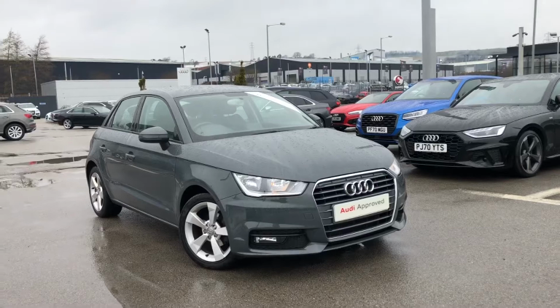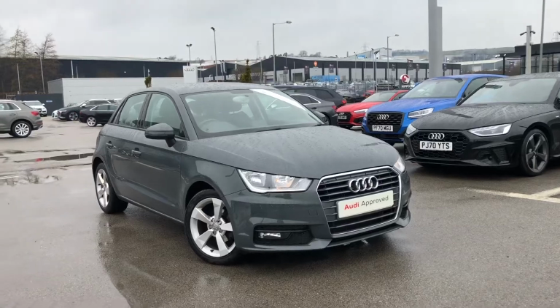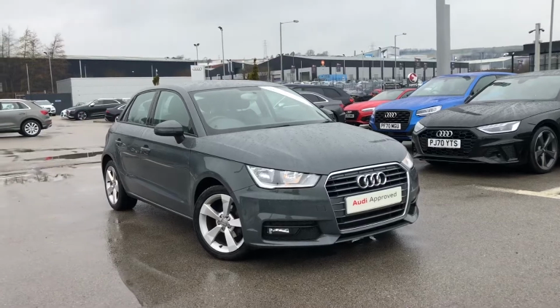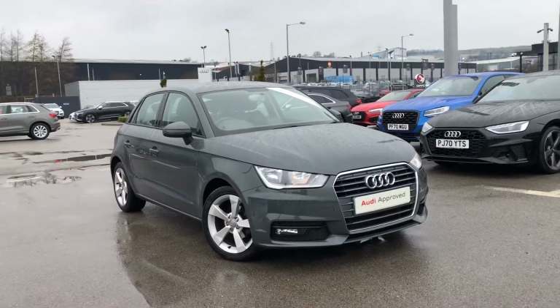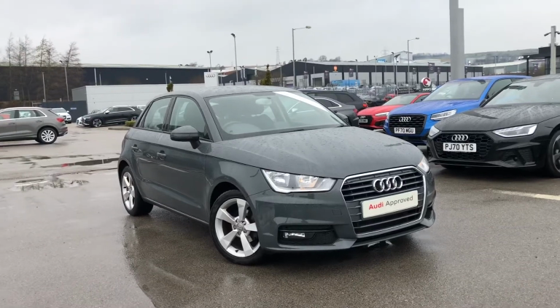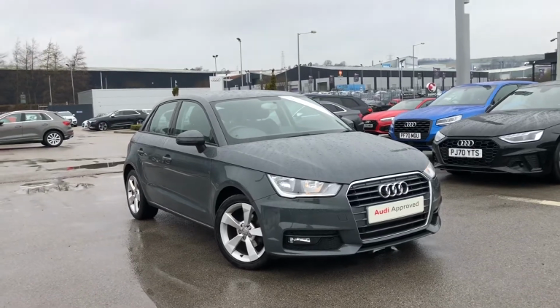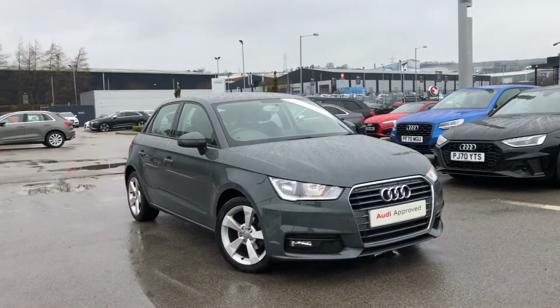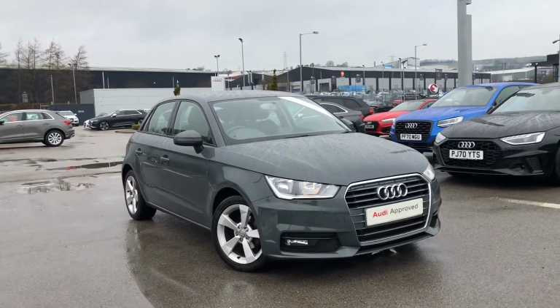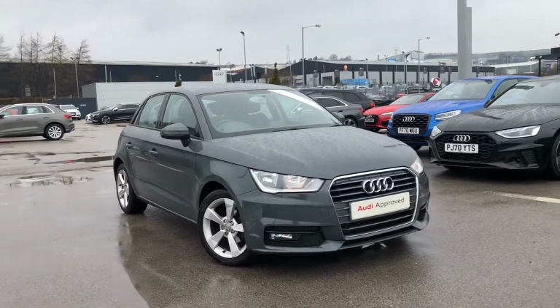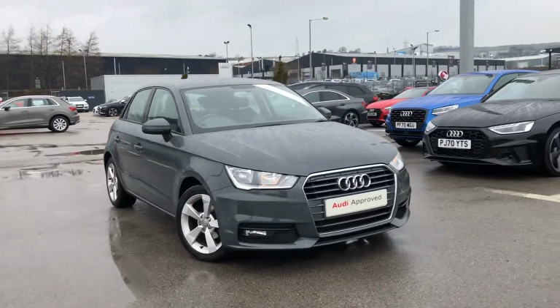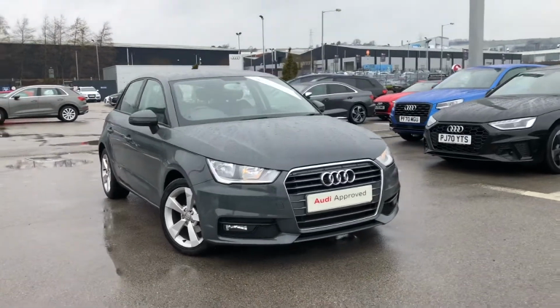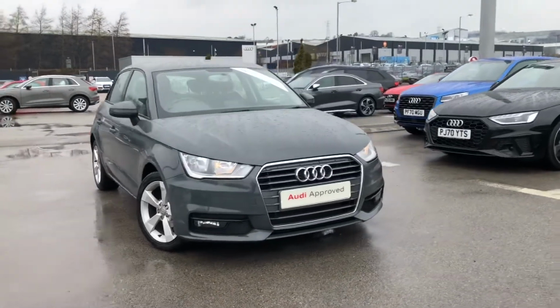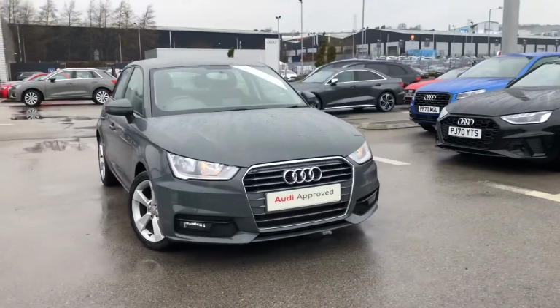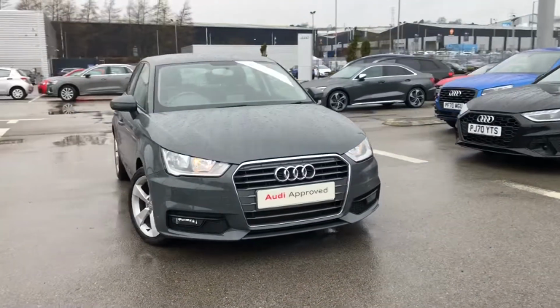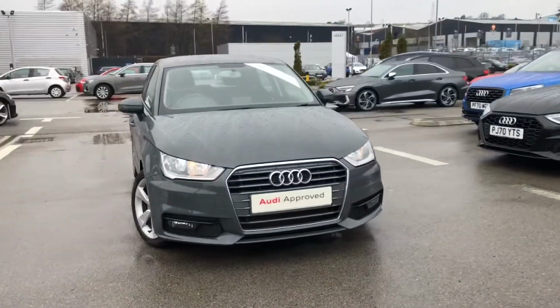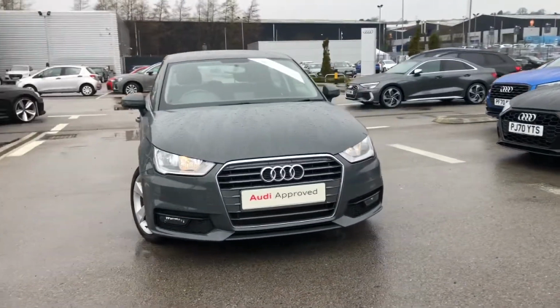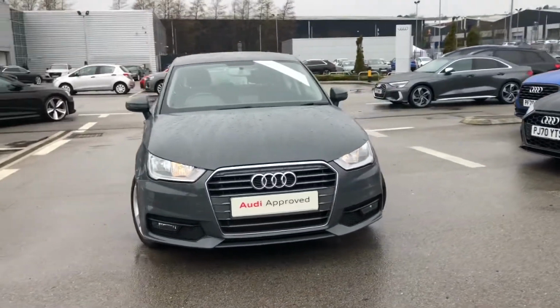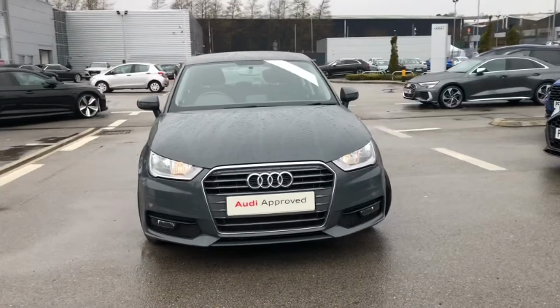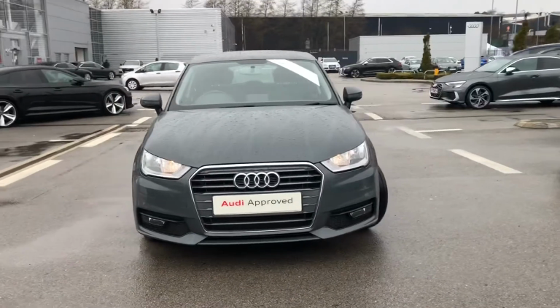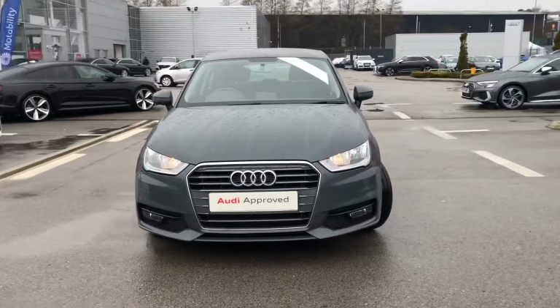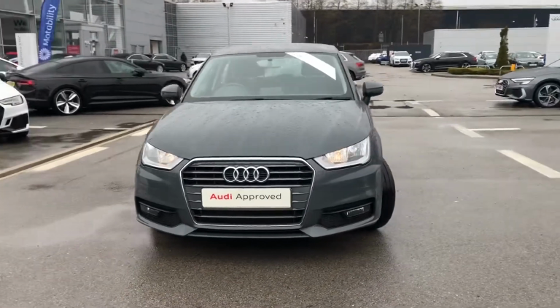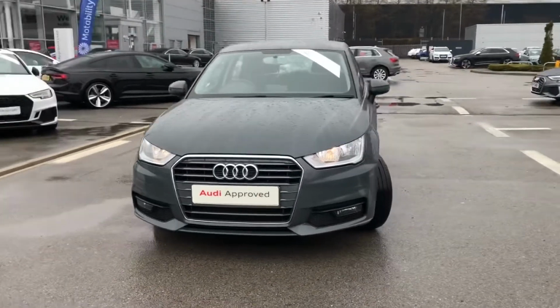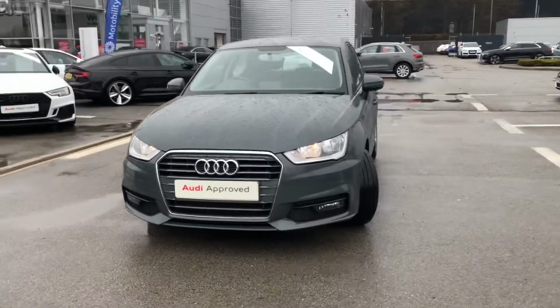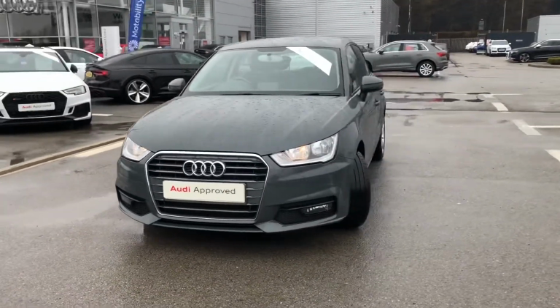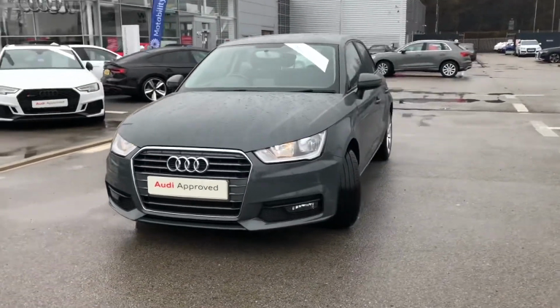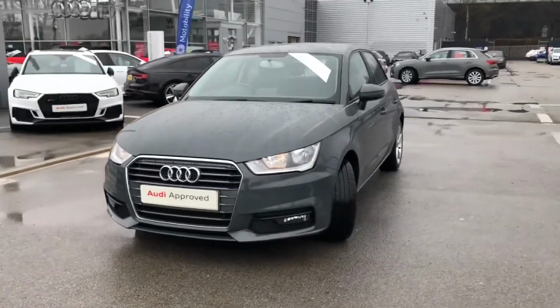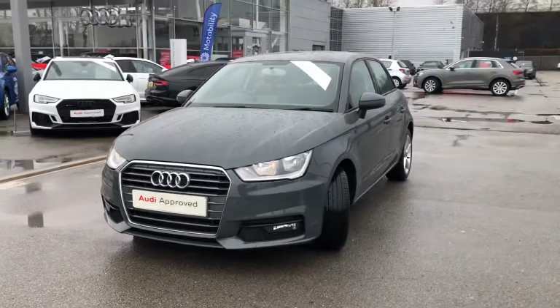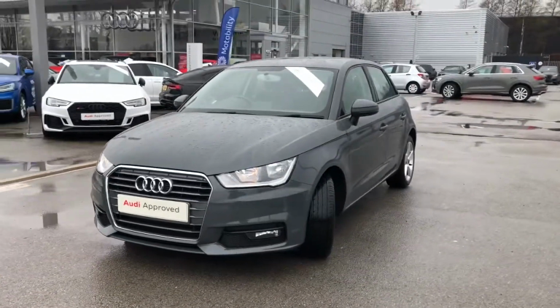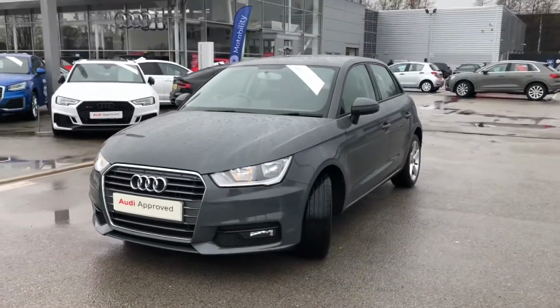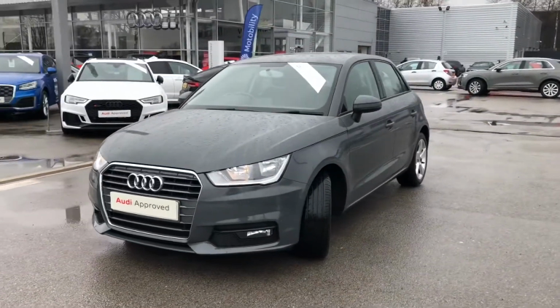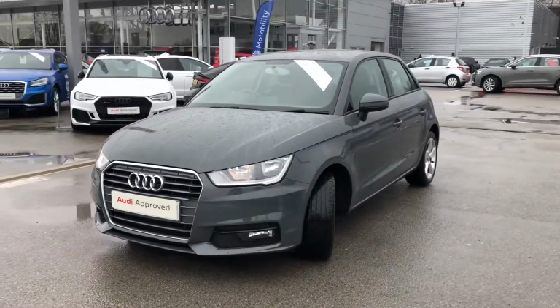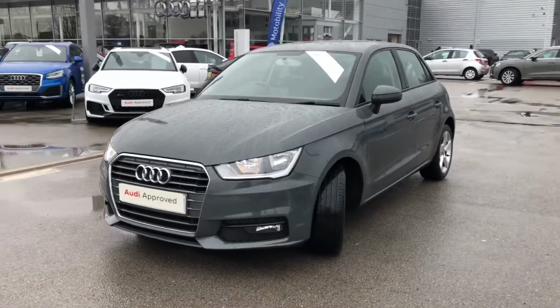Hi and welcome to Blackburn Audi. My name is Fiona and today I'm really excited to show you this stunning A1 Sport Black Sport, which is a 1 litre petrol that we've got in stock at the moment.